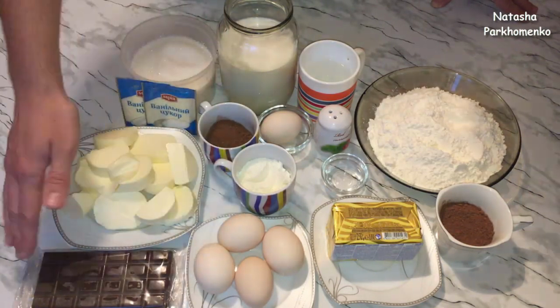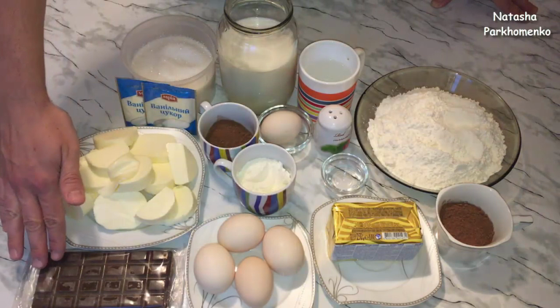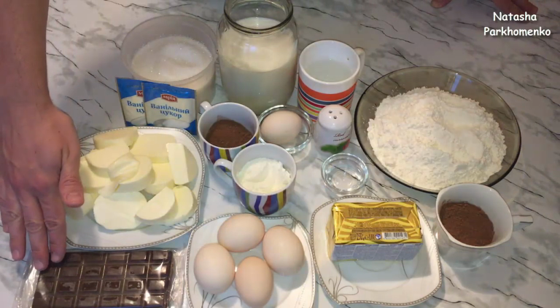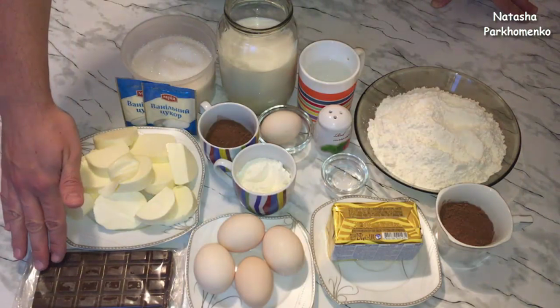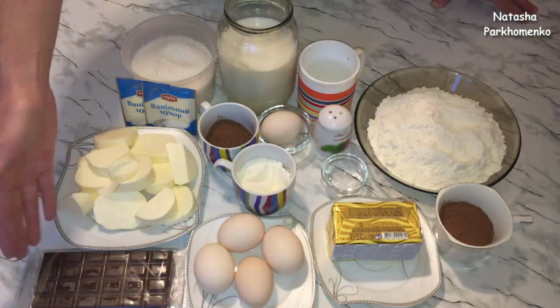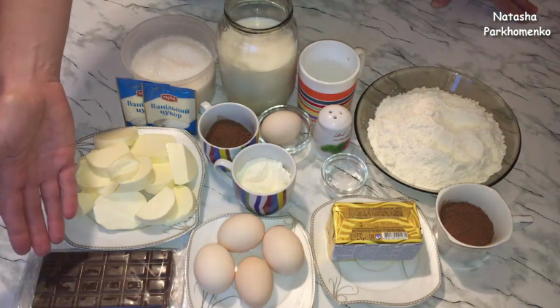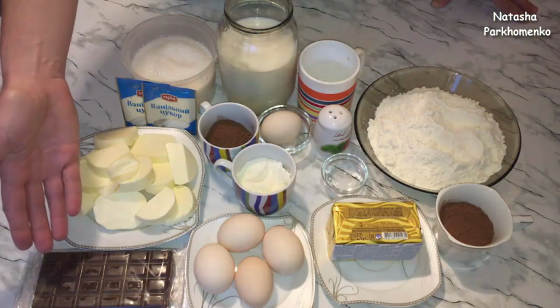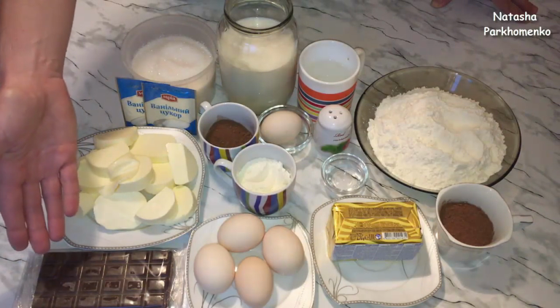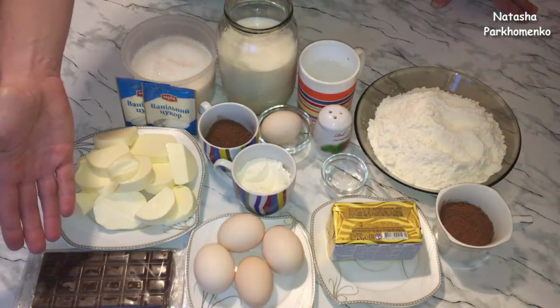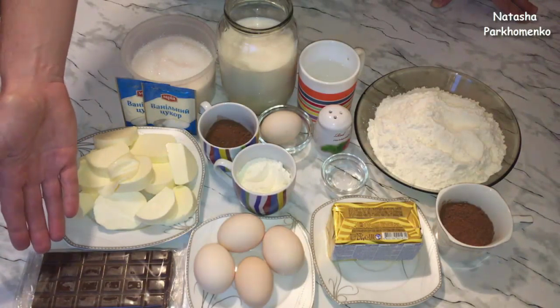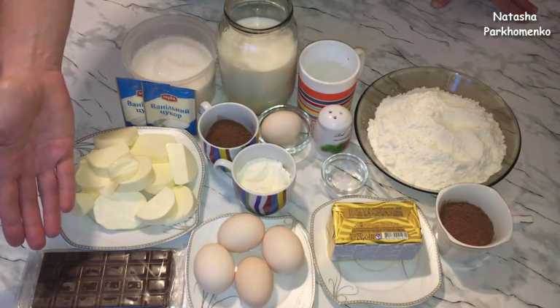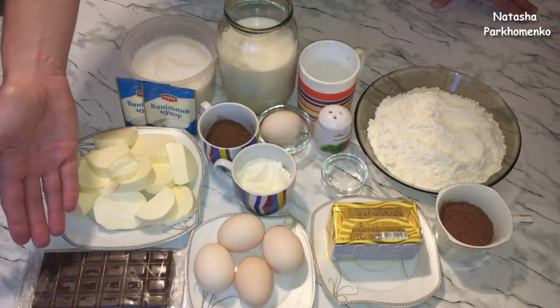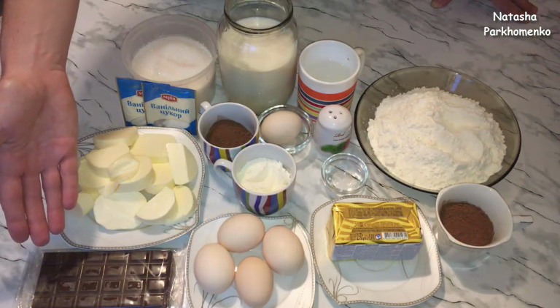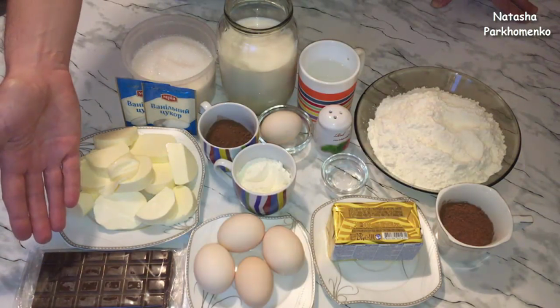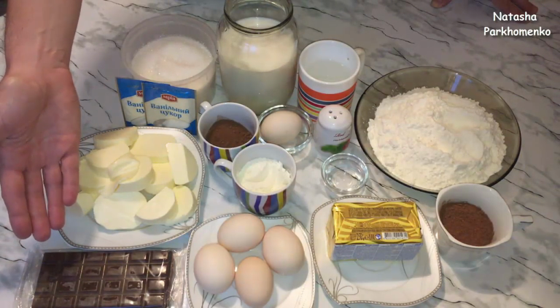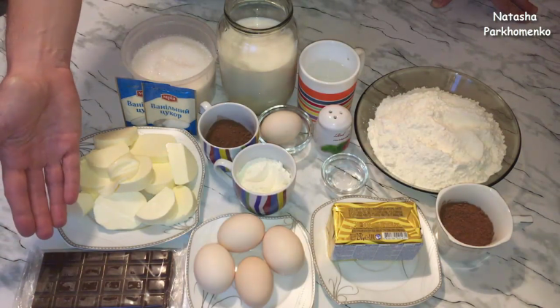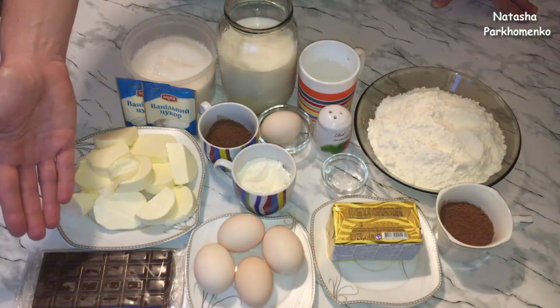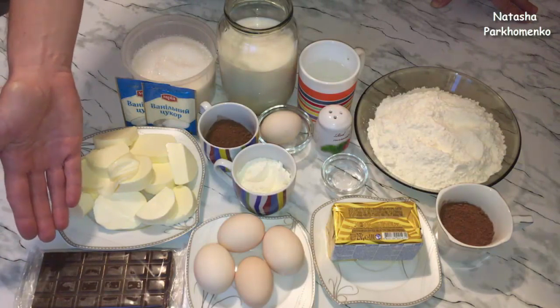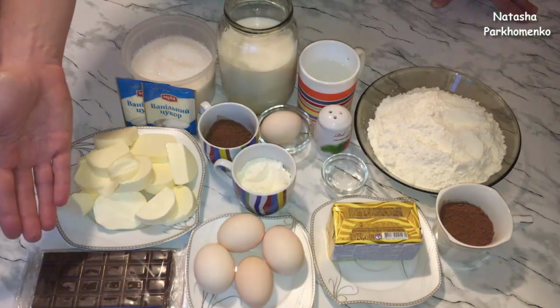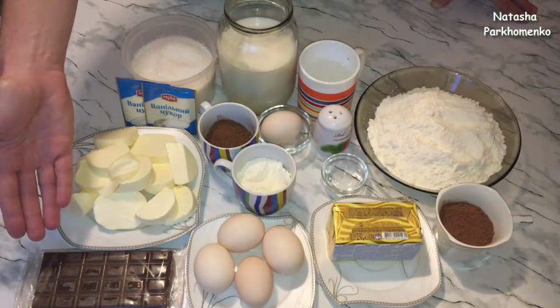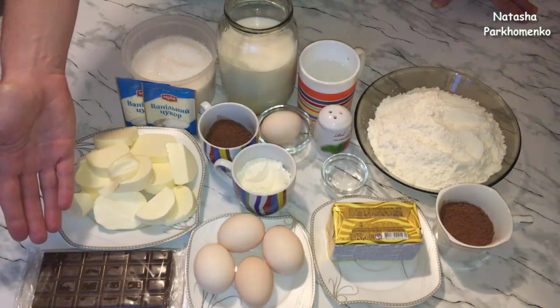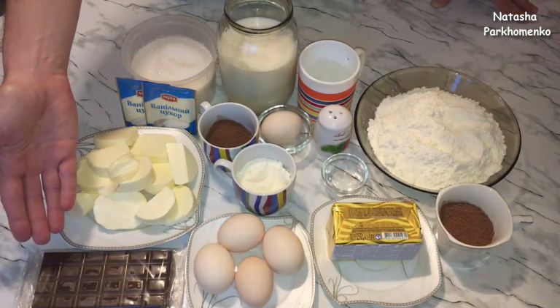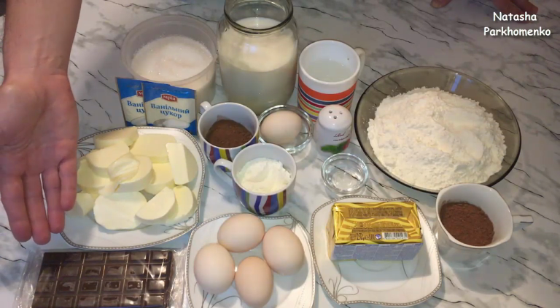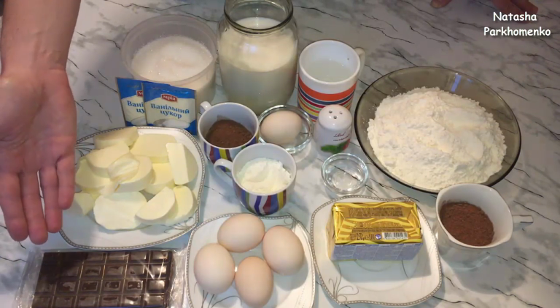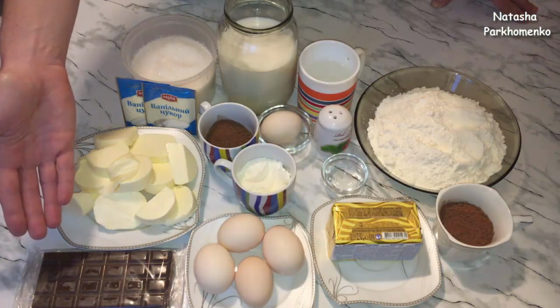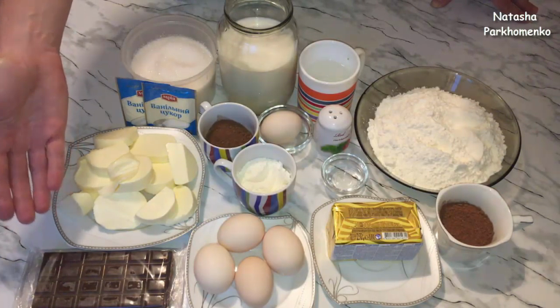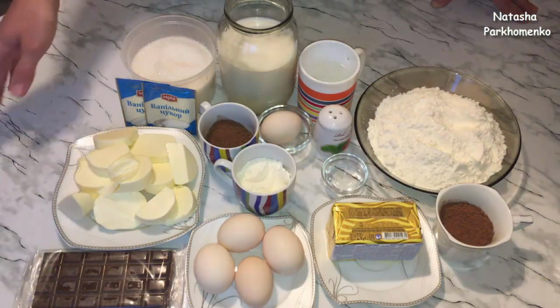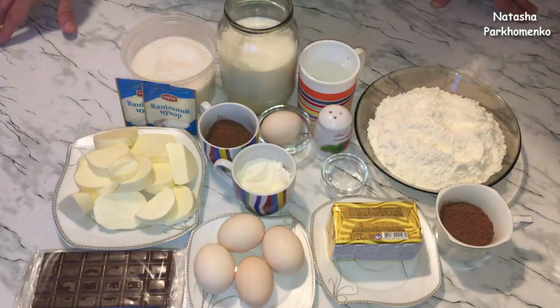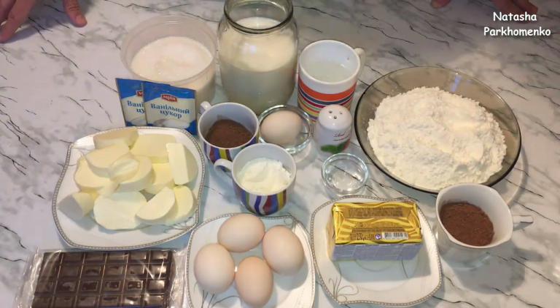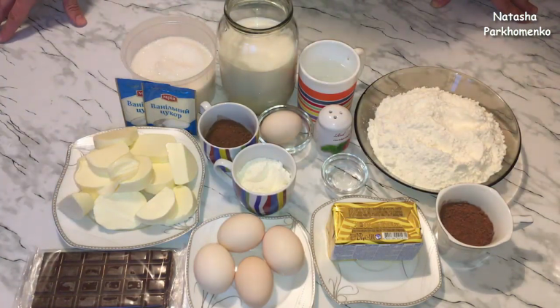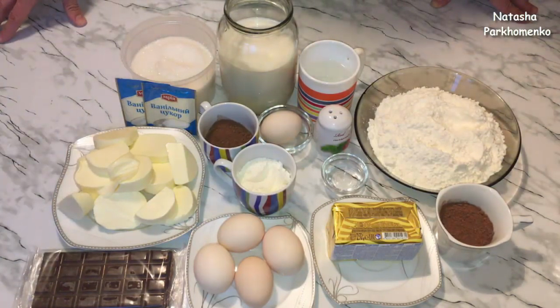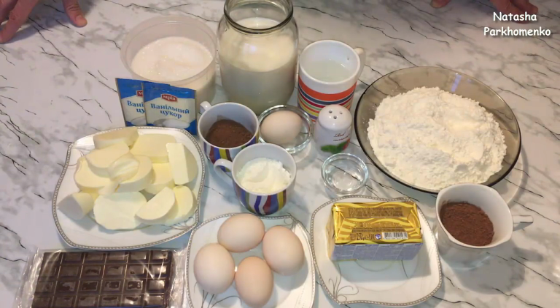Также мне еще понадобится 150 г черного шоколада. 100 г черного шоколада я буду использовать в крем, а 50 г черного шоколада у меня уйдет на украшение. Ну что ж, приступаем!